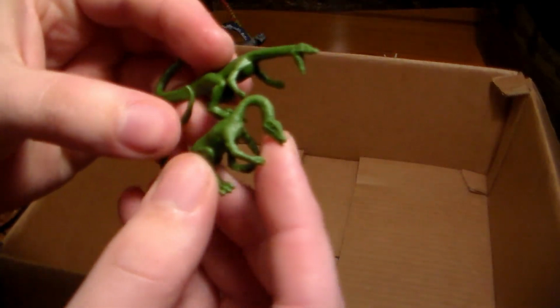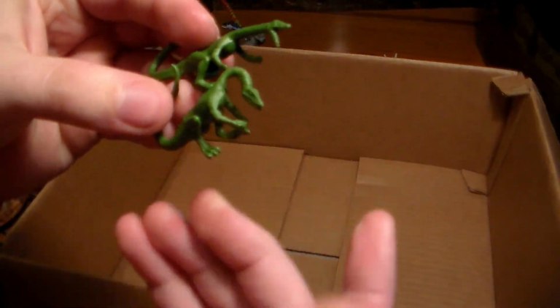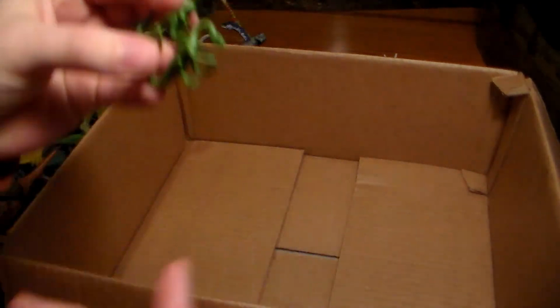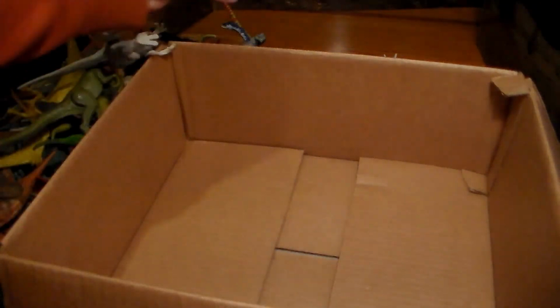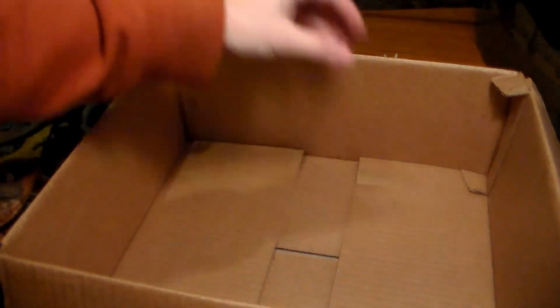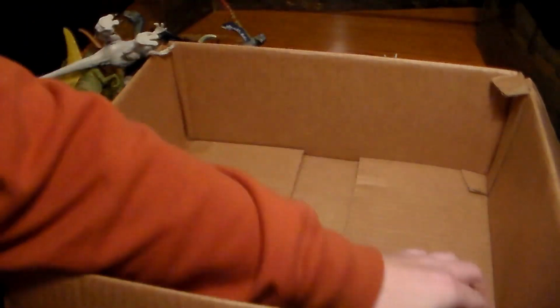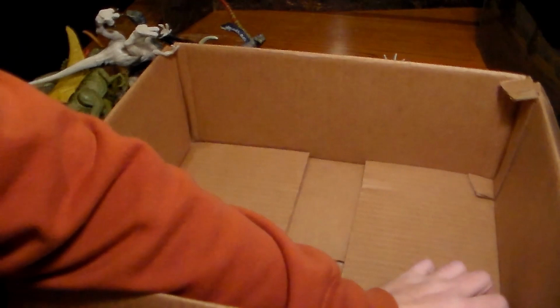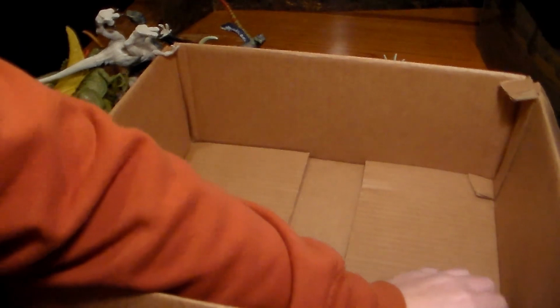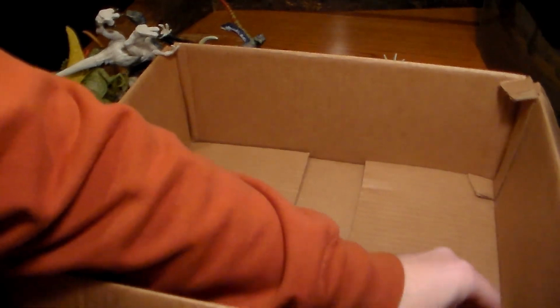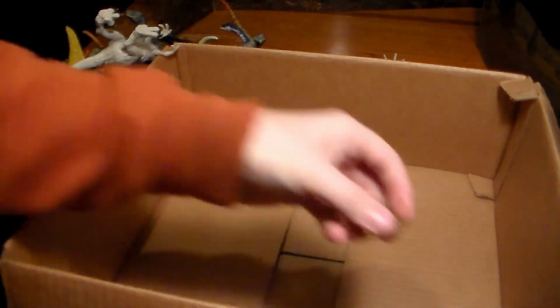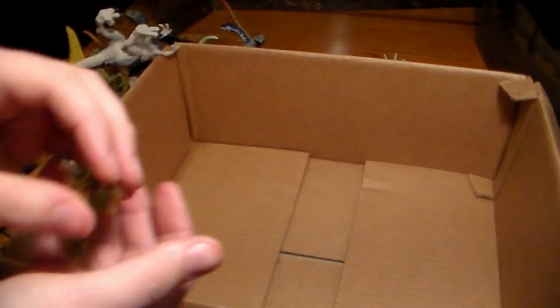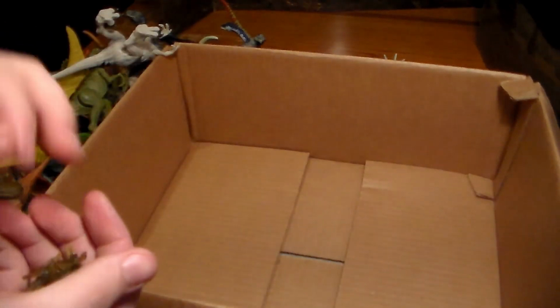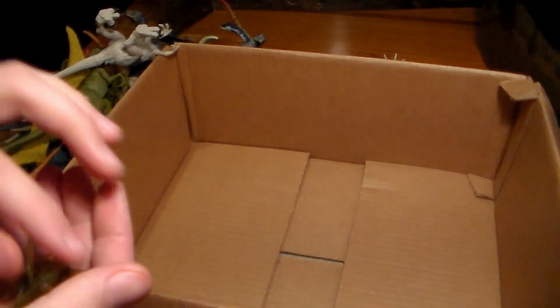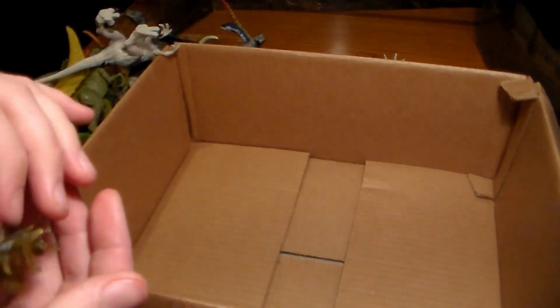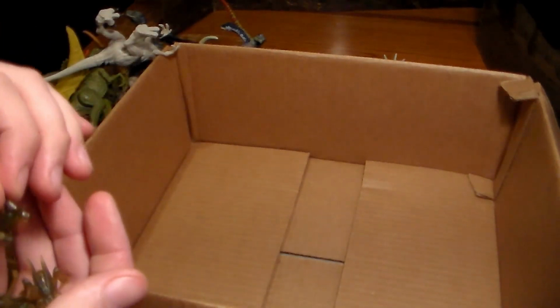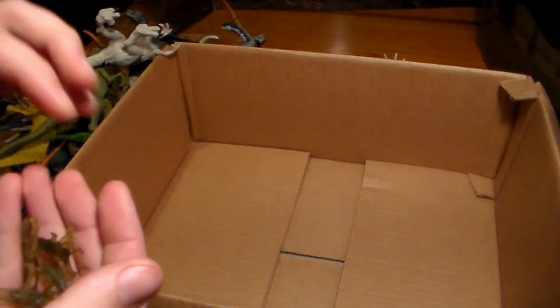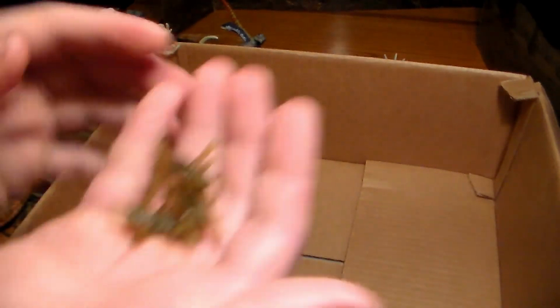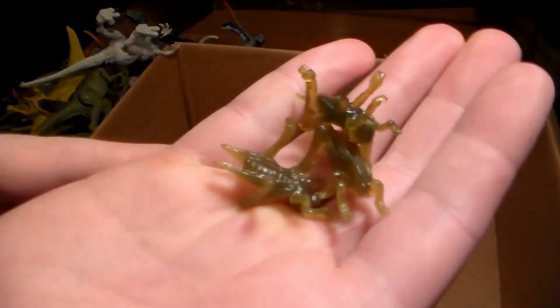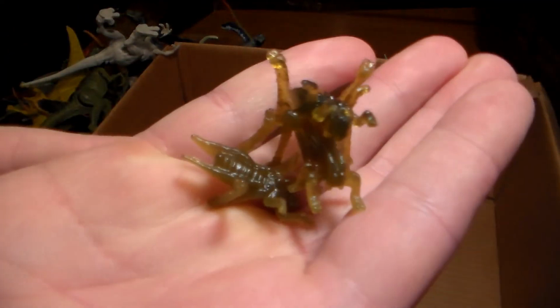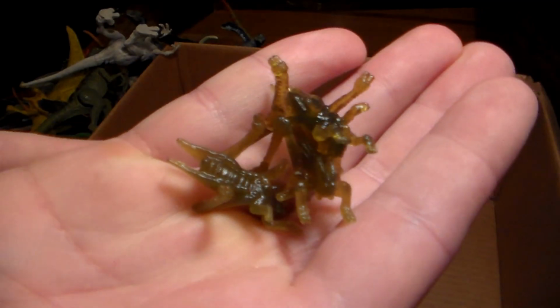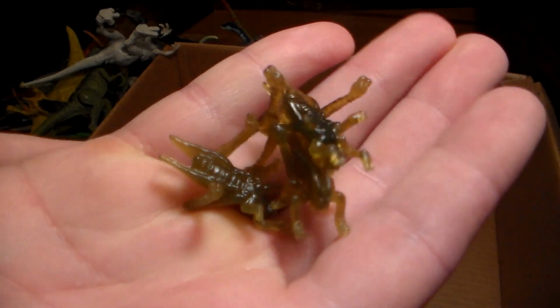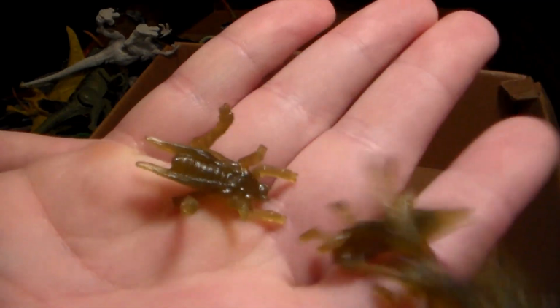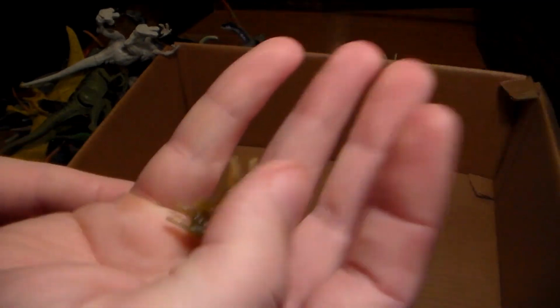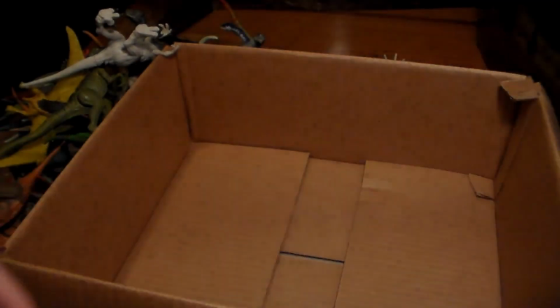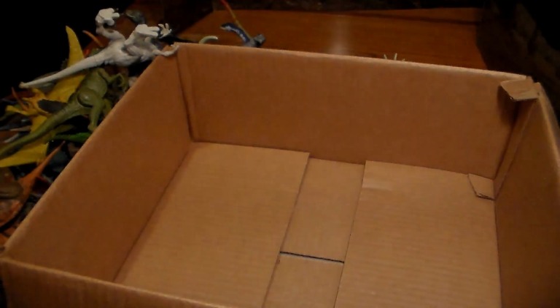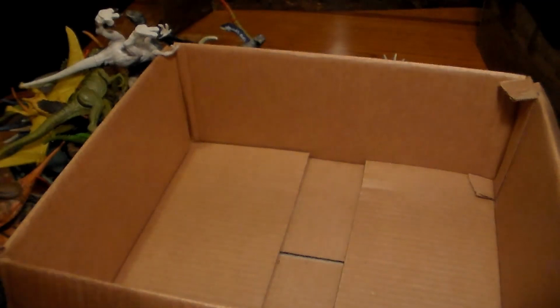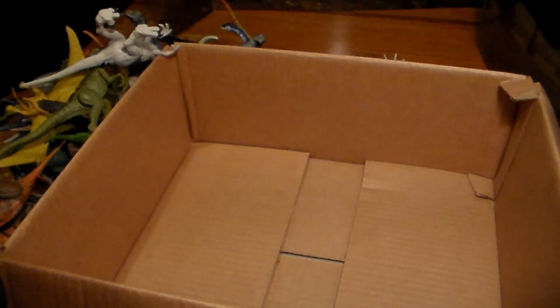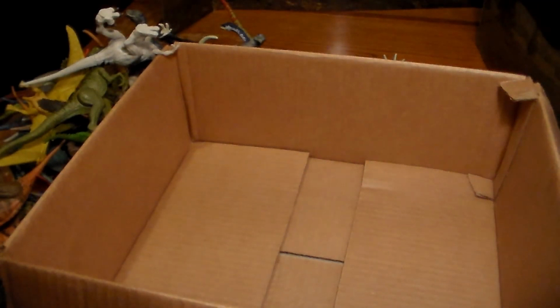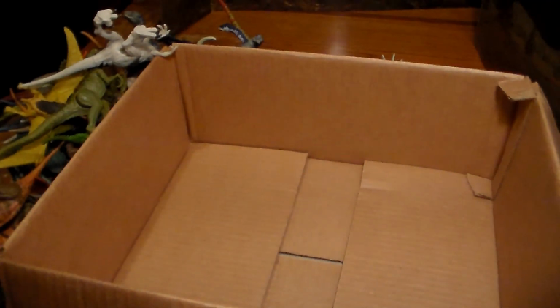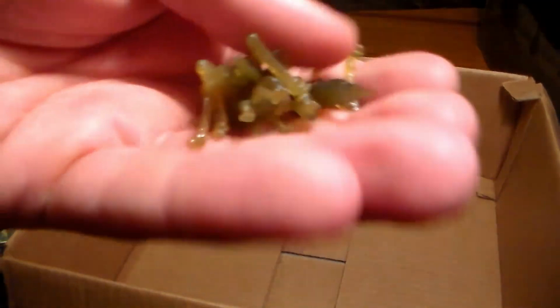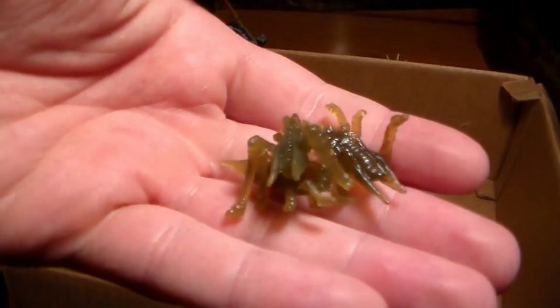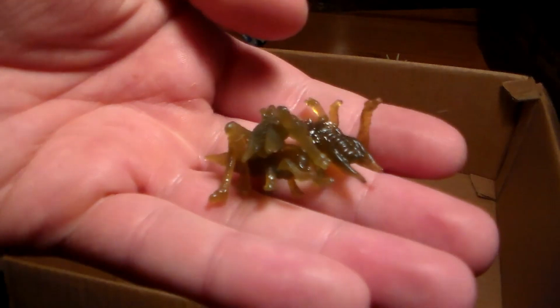We have some Coelophysis — whatever you want to call them — and a bunch of these little locusts. I just dropped one. They're pretty cool looking.